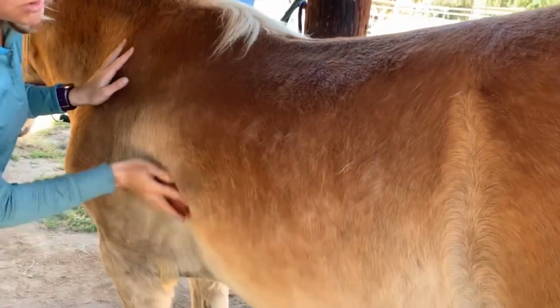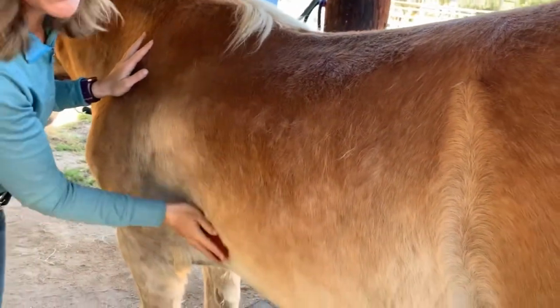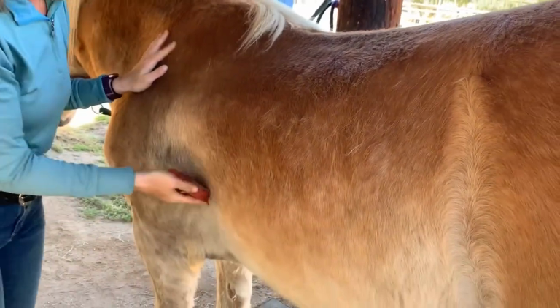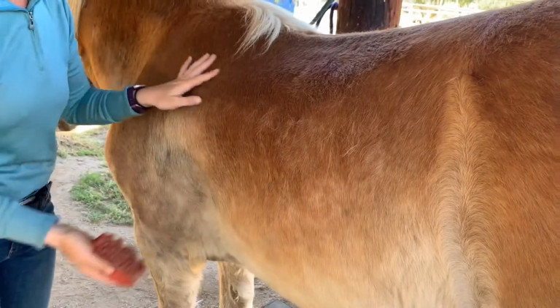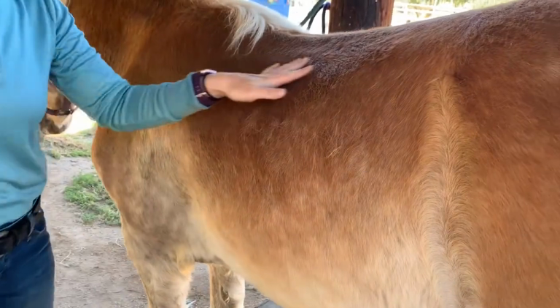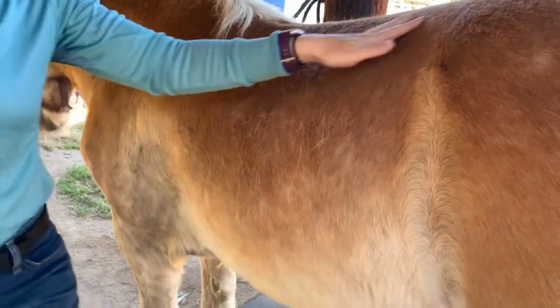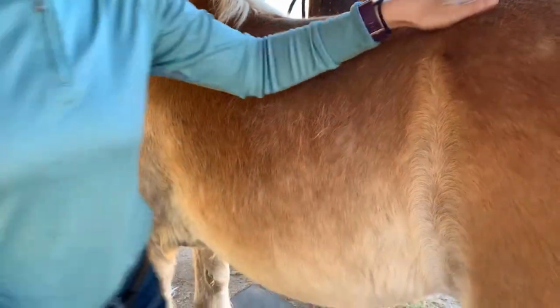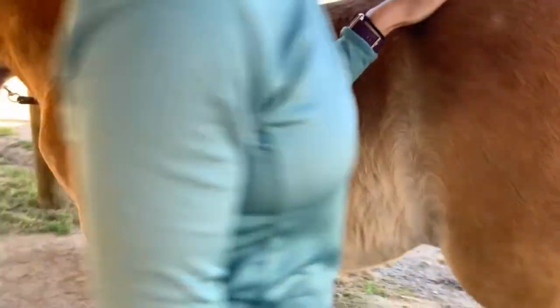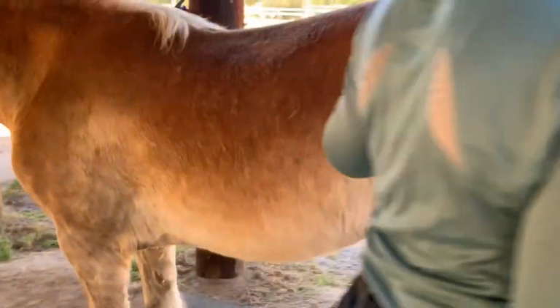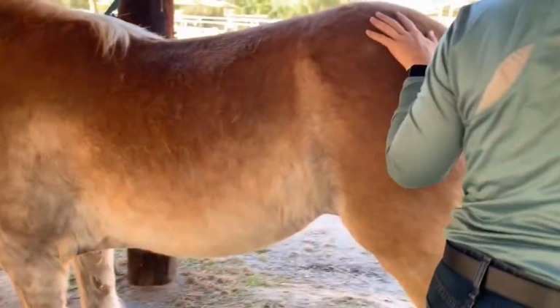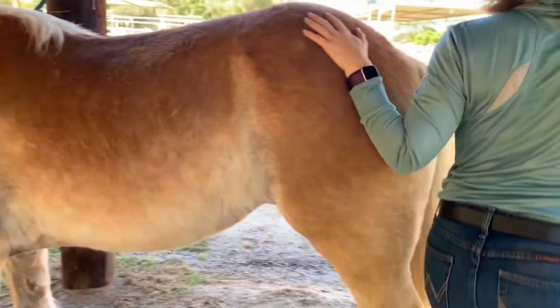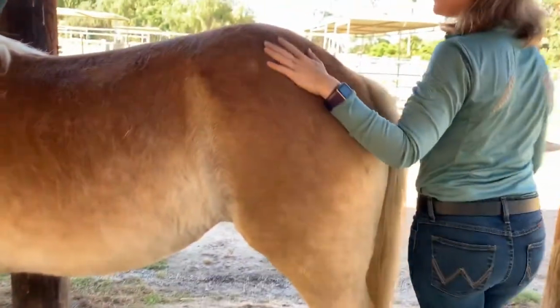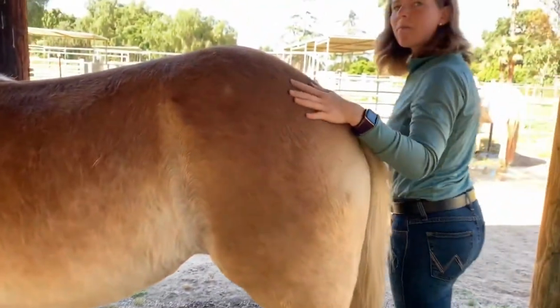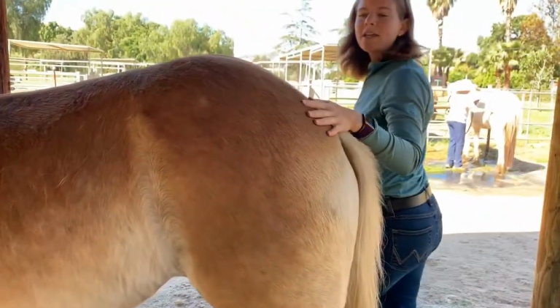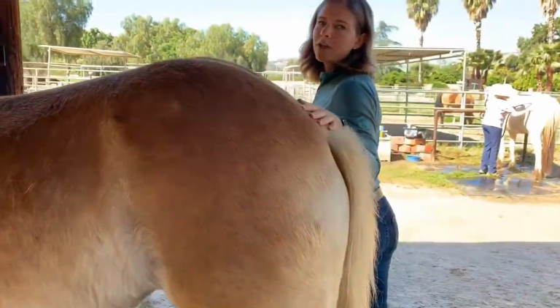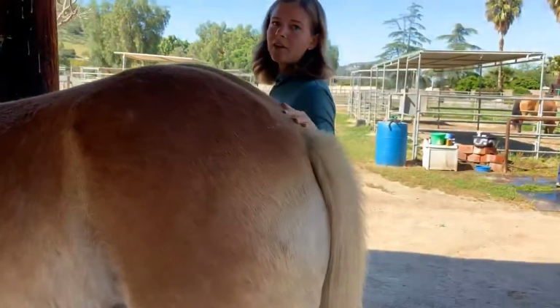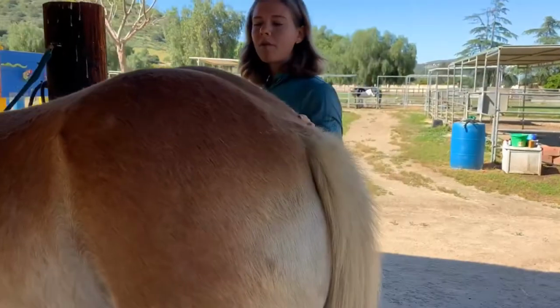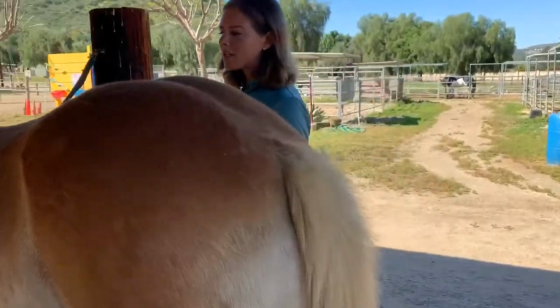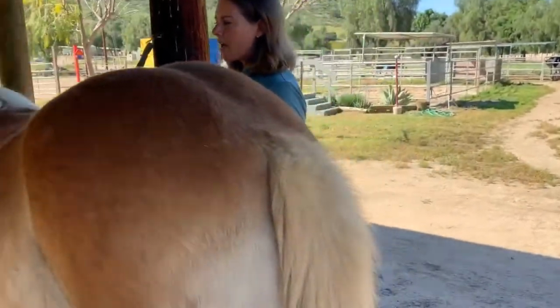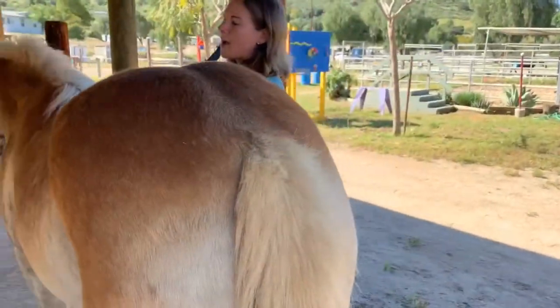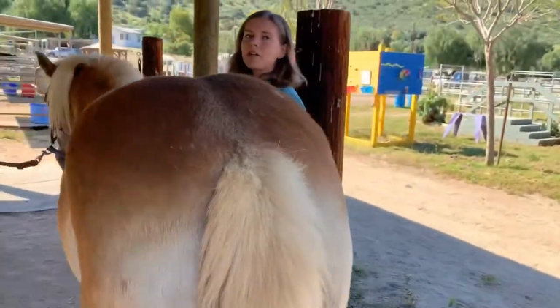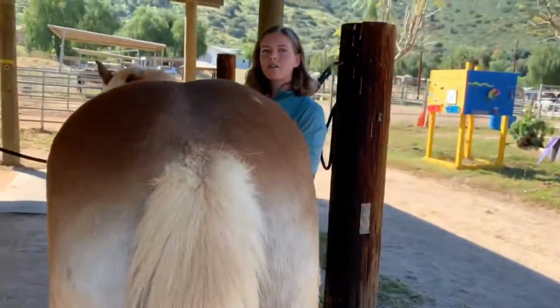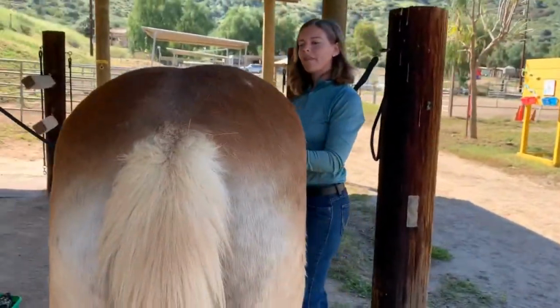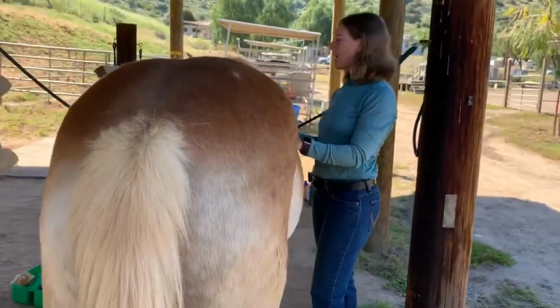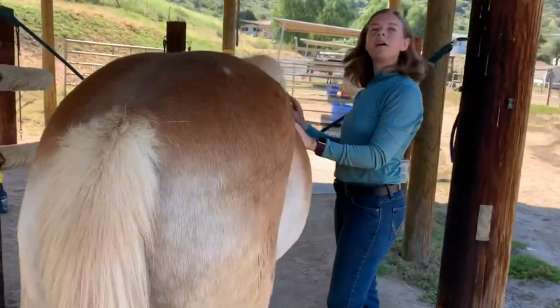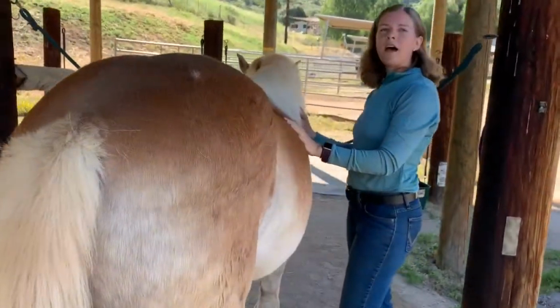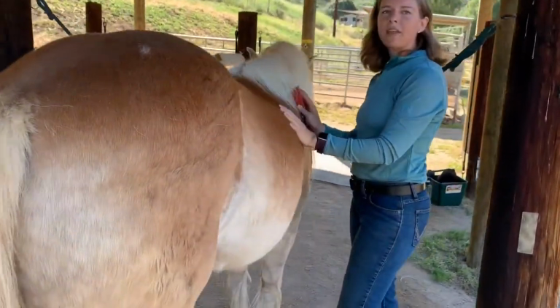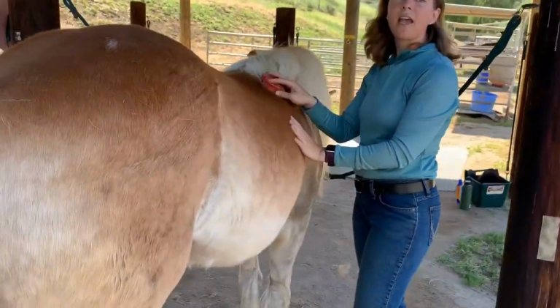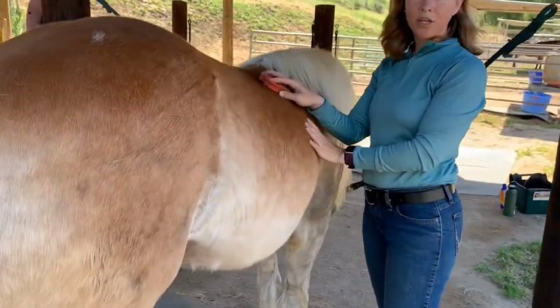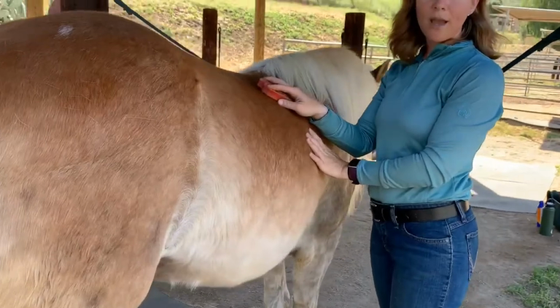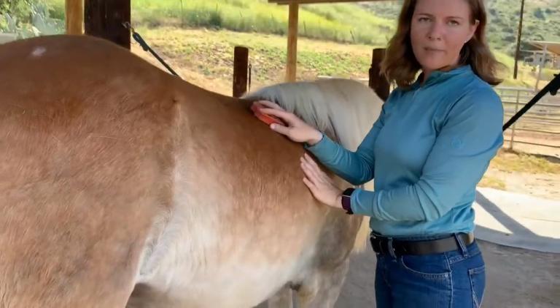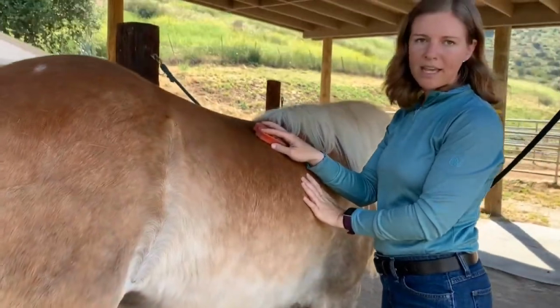Once you've completed one side, you're going to walk around behind the horse in a U-shape, keeping your hand on the horse. Then you're going to start grooming on this side, up by the neck, and working your way back down.